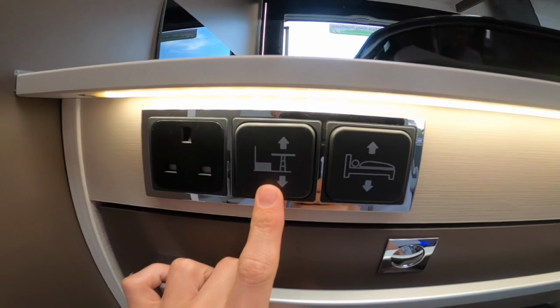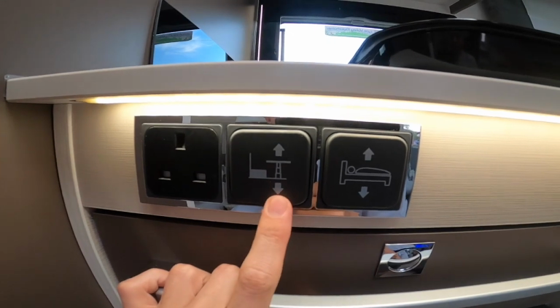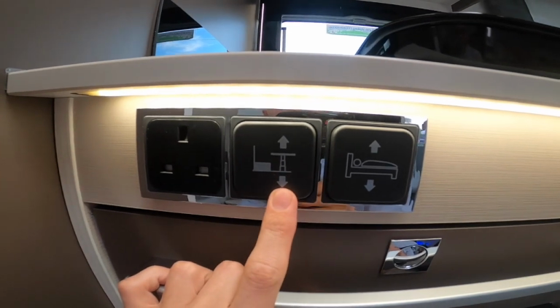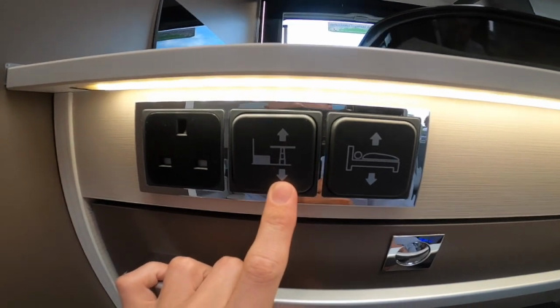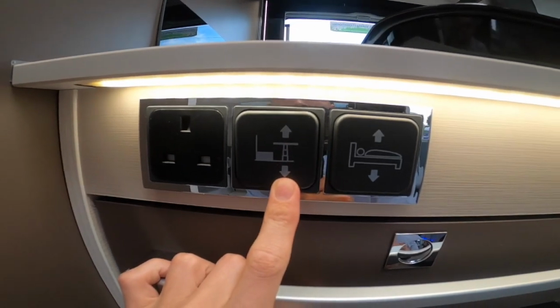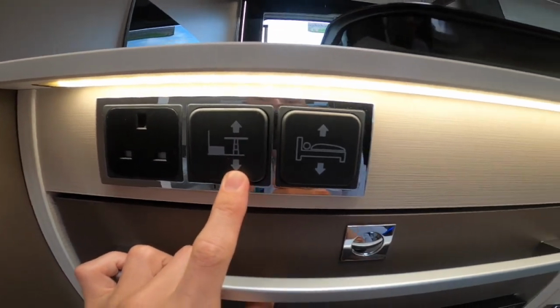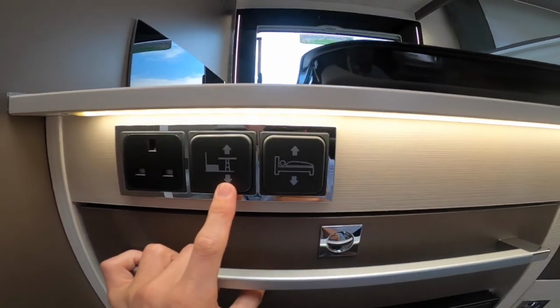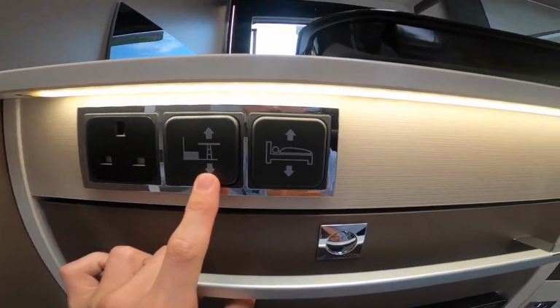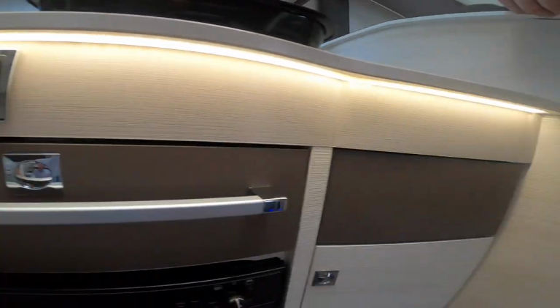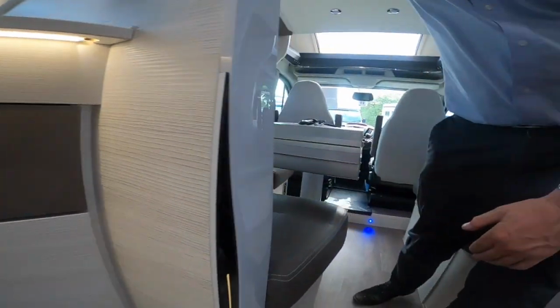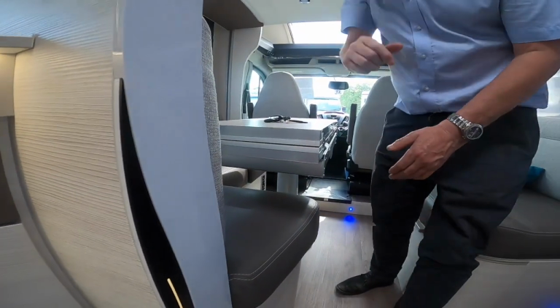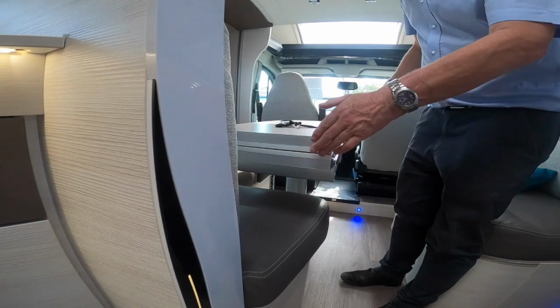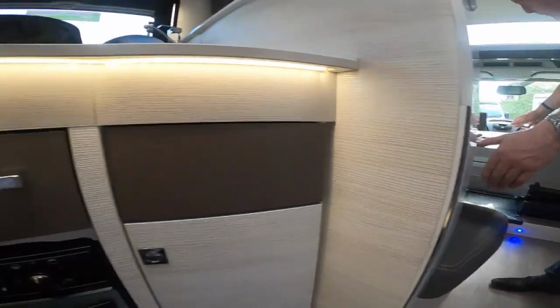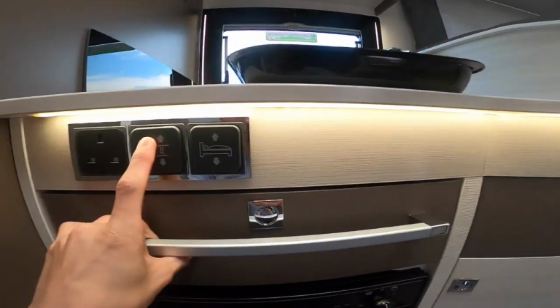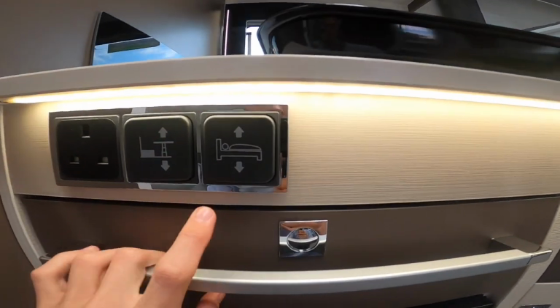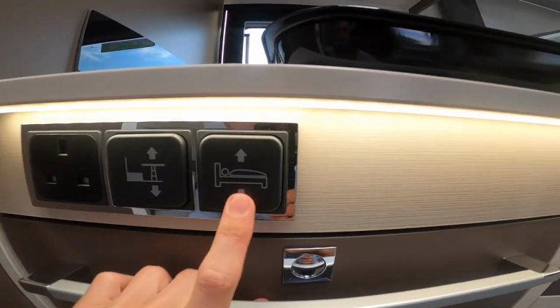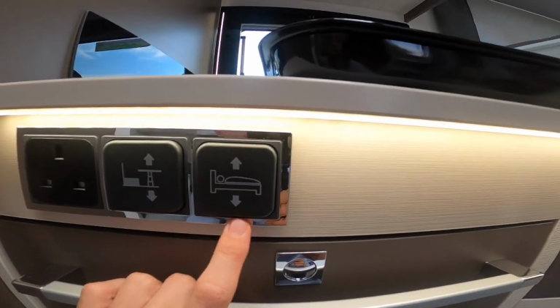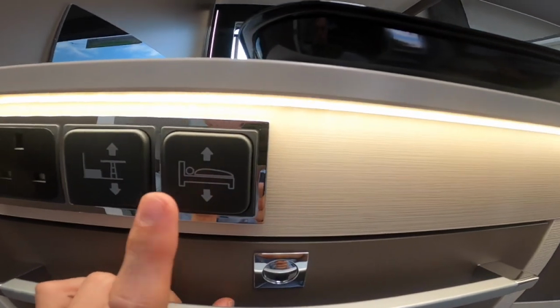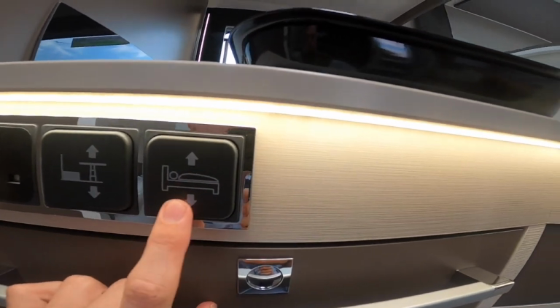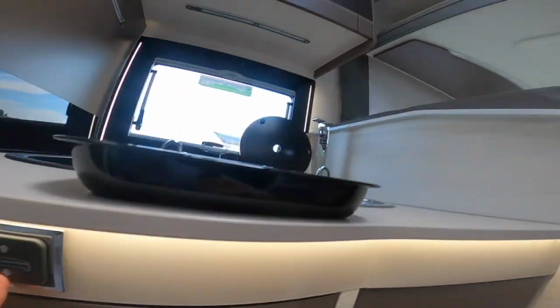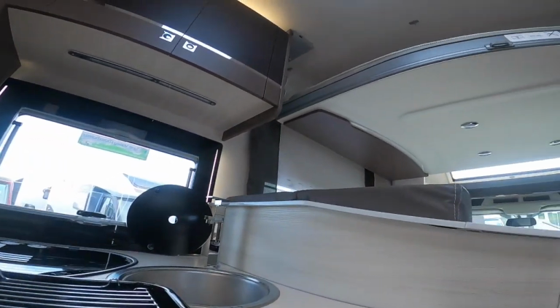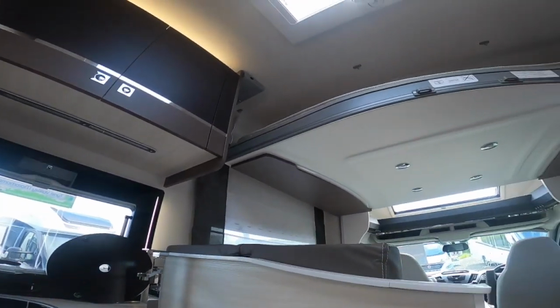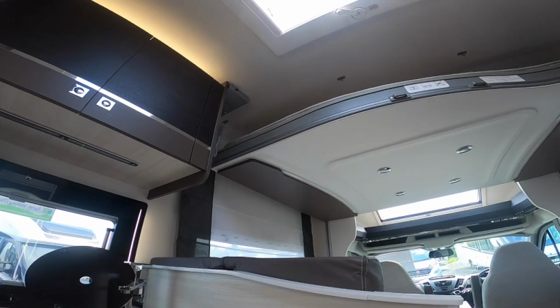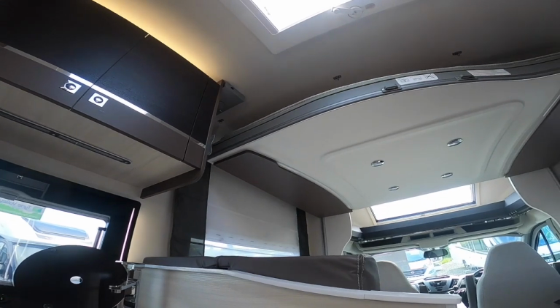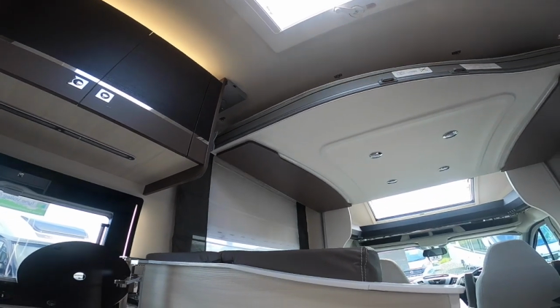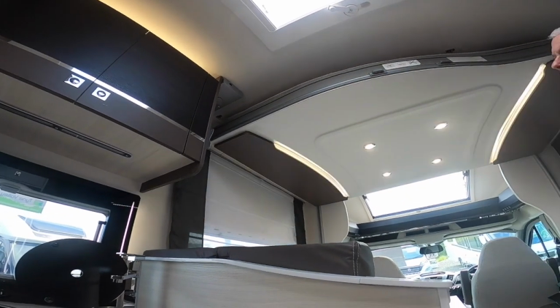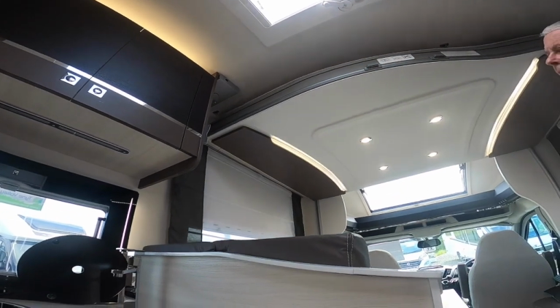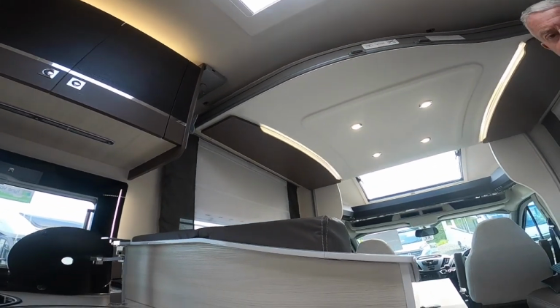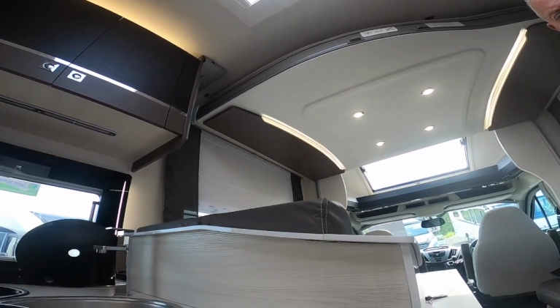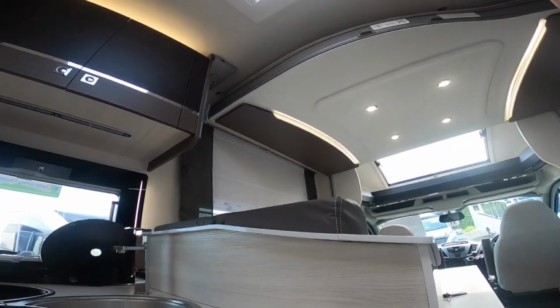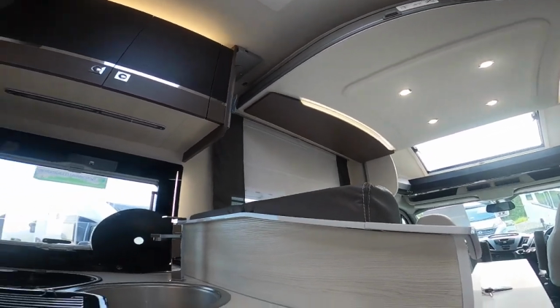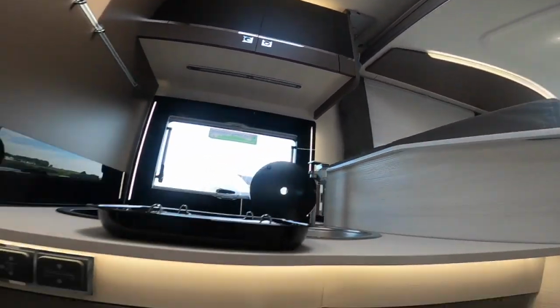You've got your electric button for your table, which I'll show you in a second. And you've got your electric switch for your drop down bed, which I'll come onto when we do the beds and the lounge.